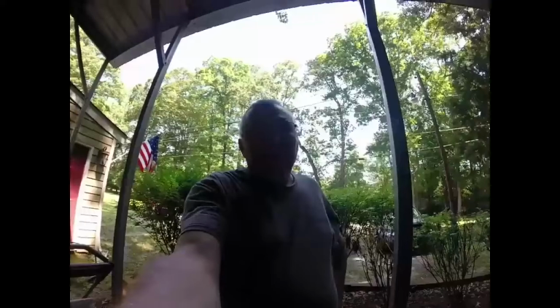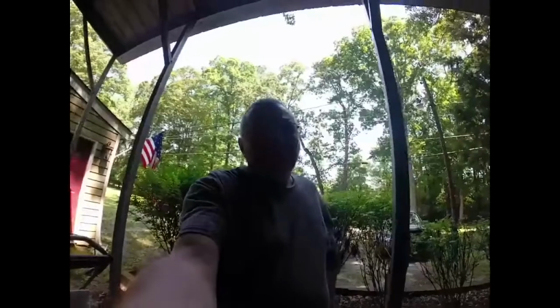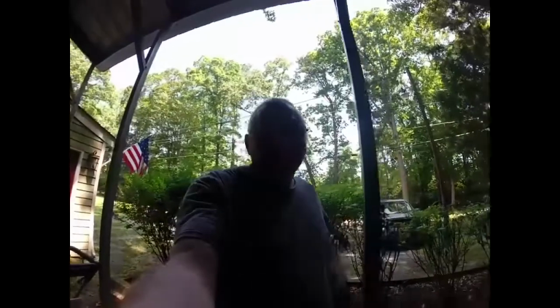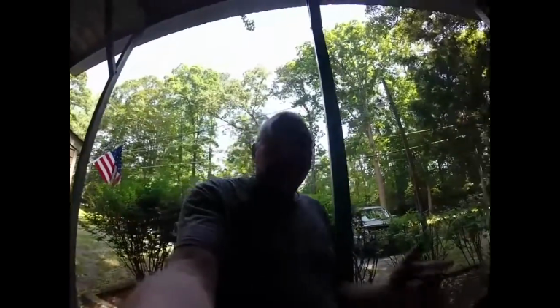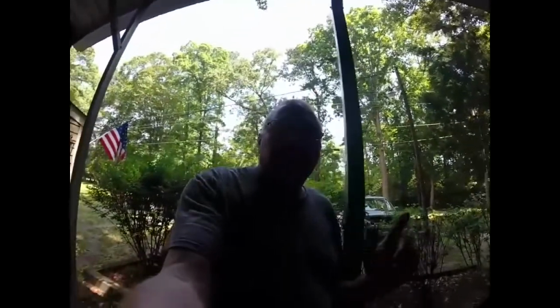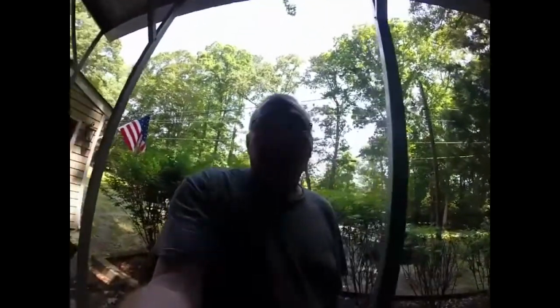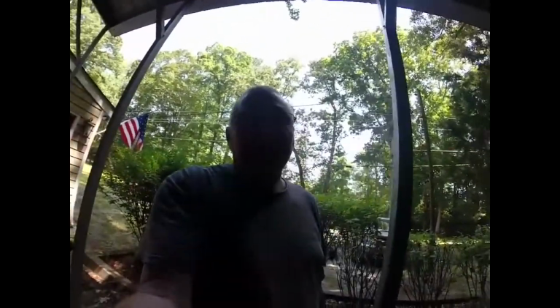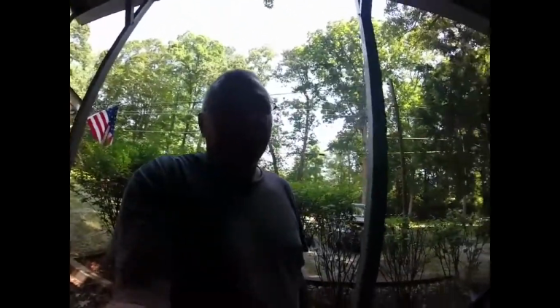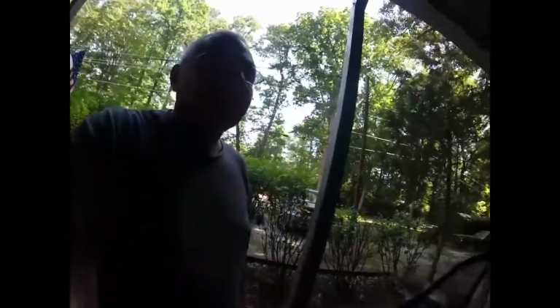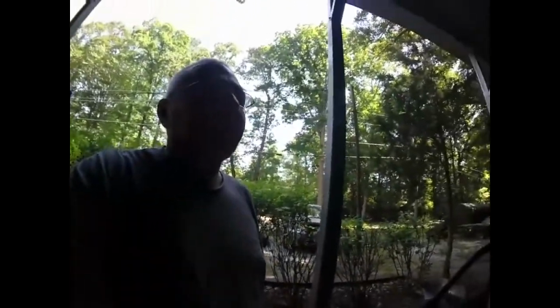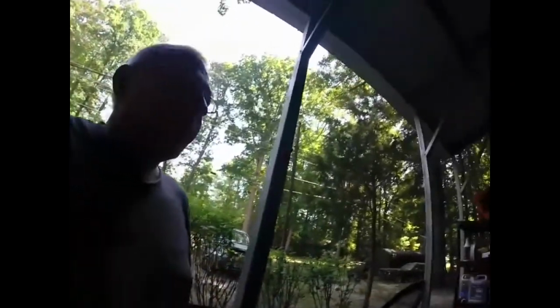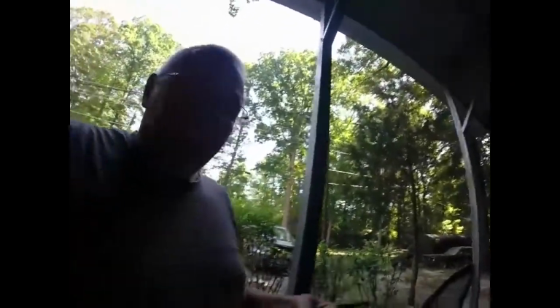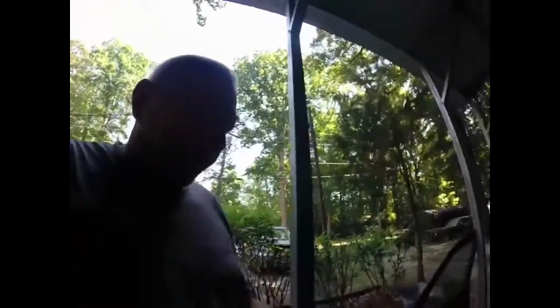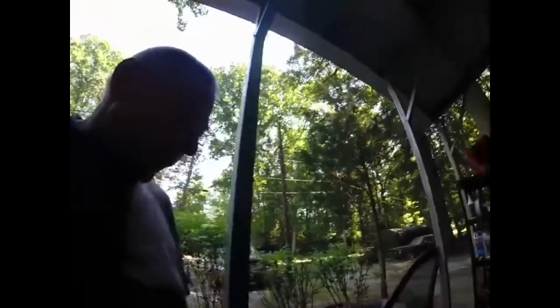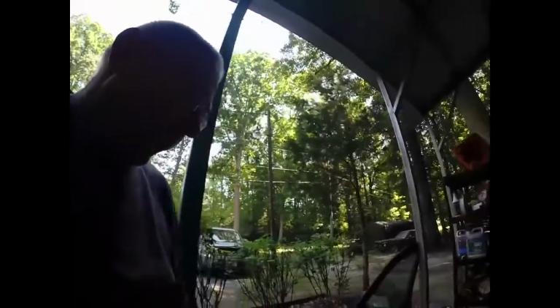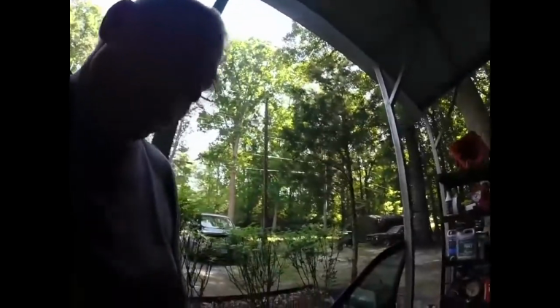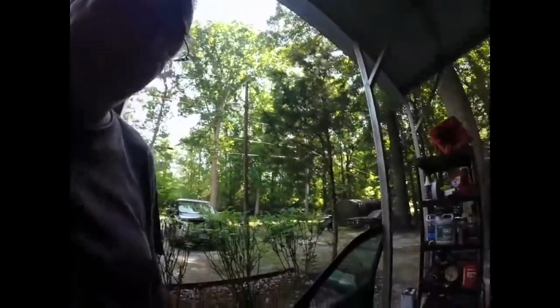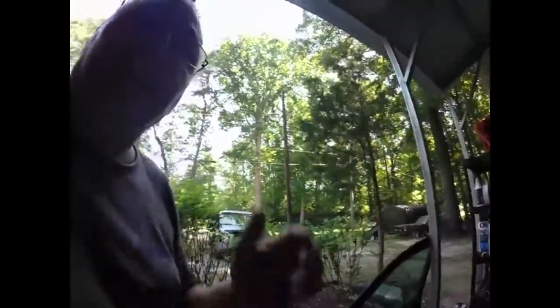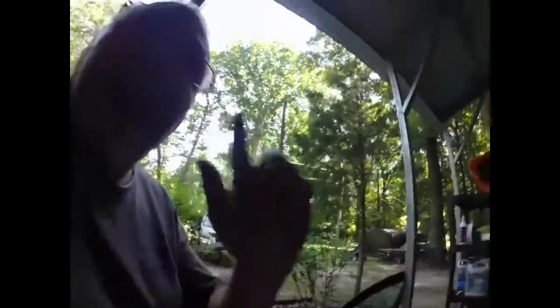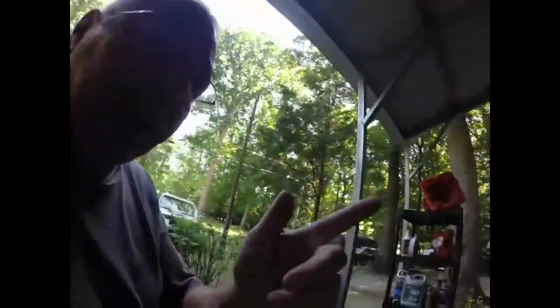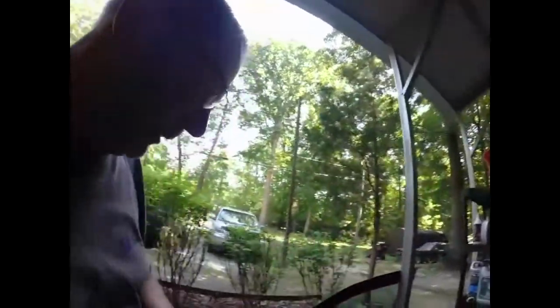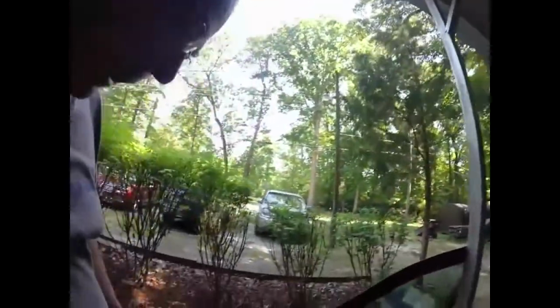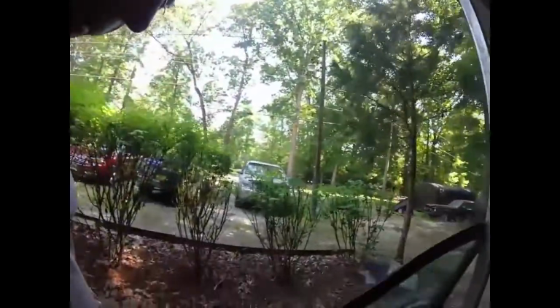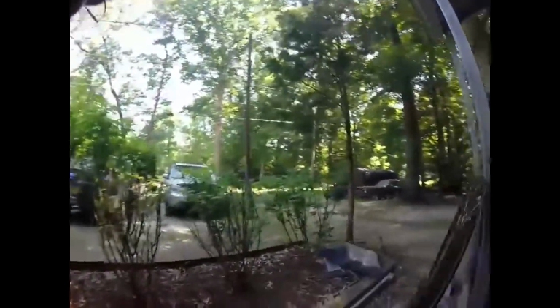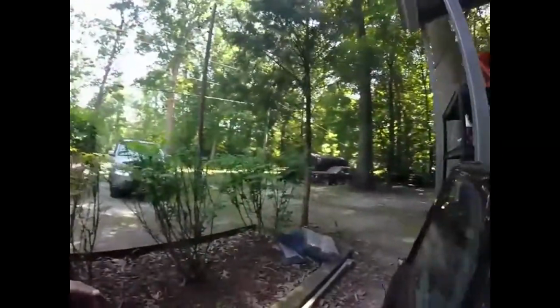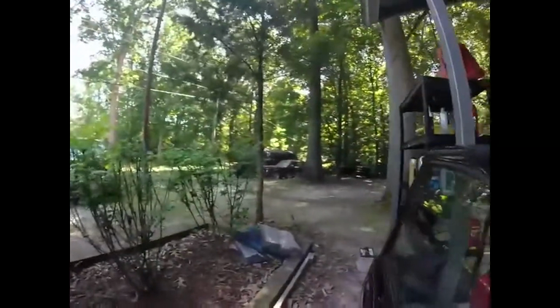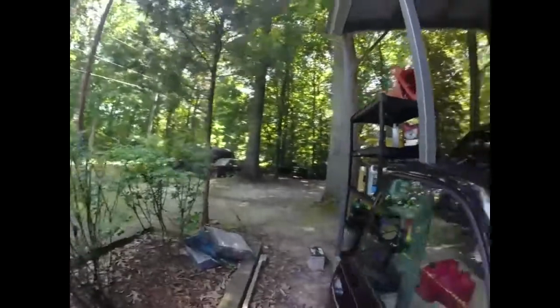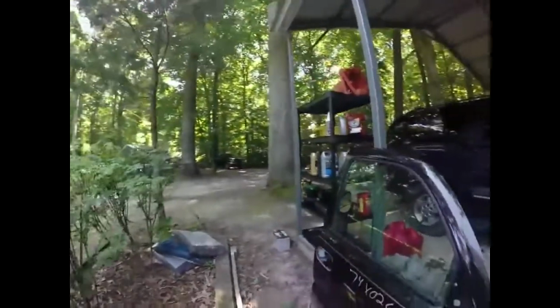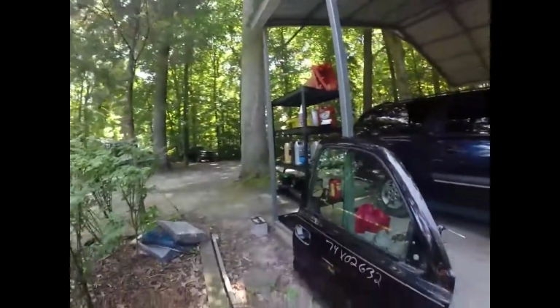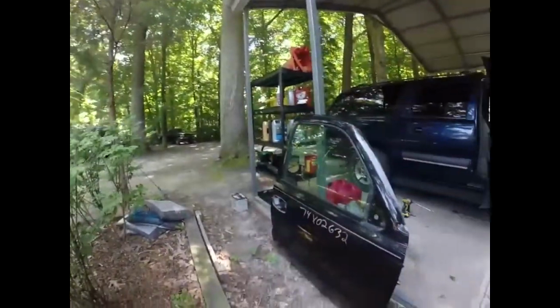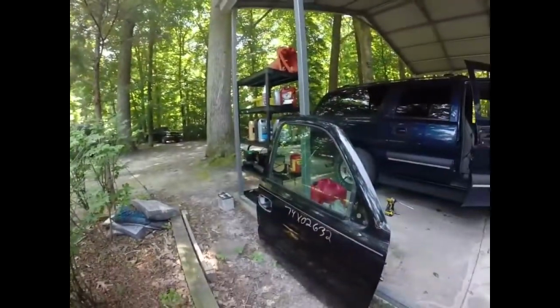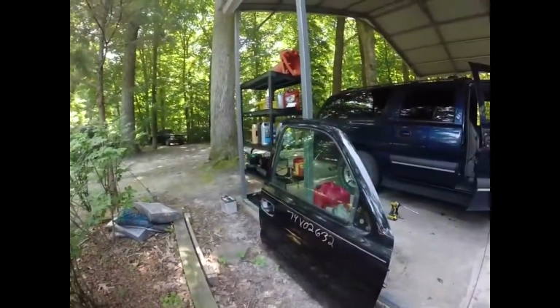Welcome back to Wrenches in Motion, where if it ain't broke, I ain't buying it. And today, I went to the junkyard to get a transmission for the Acura, and instead, we picked up a door.